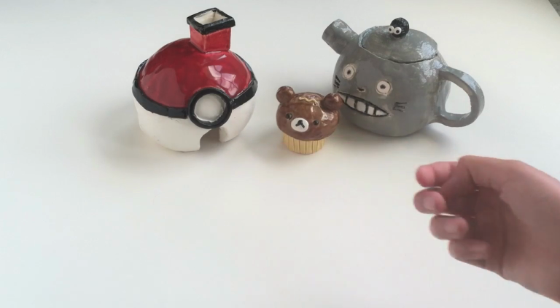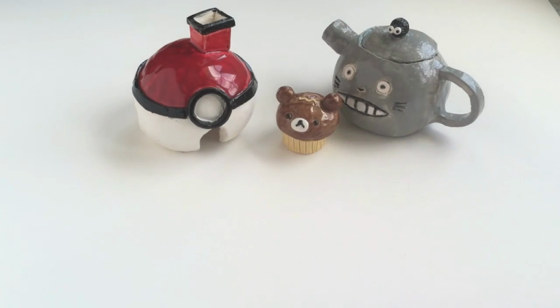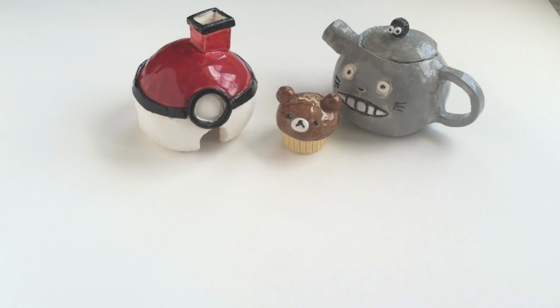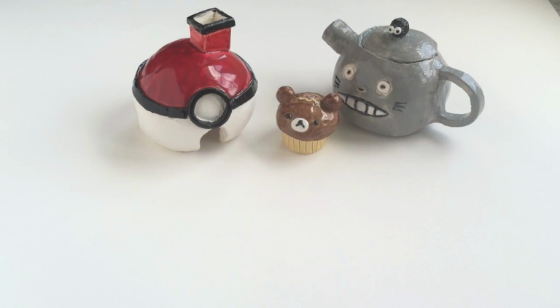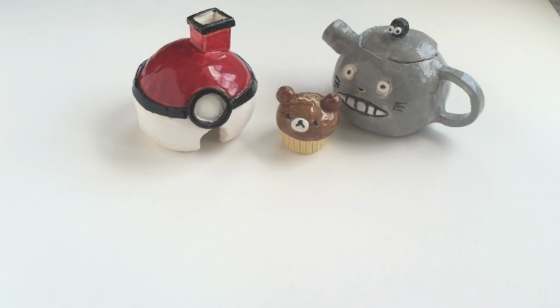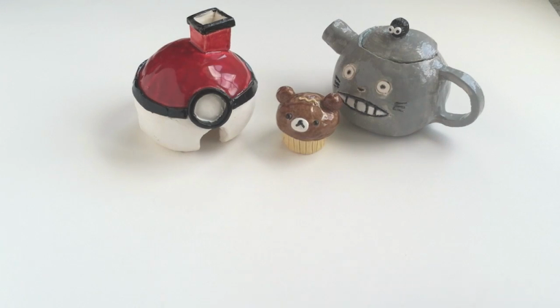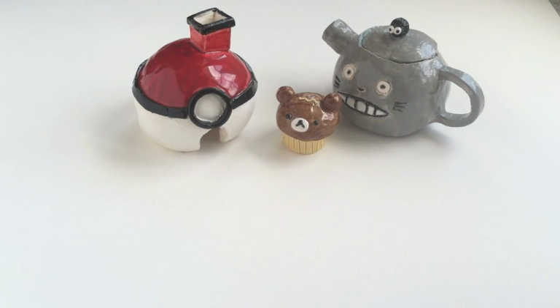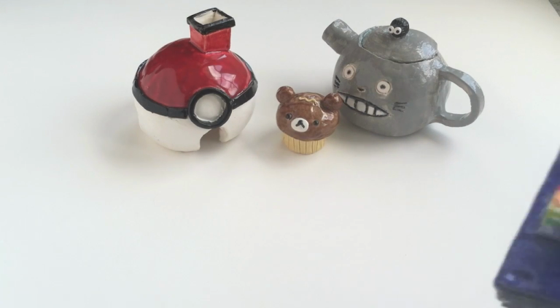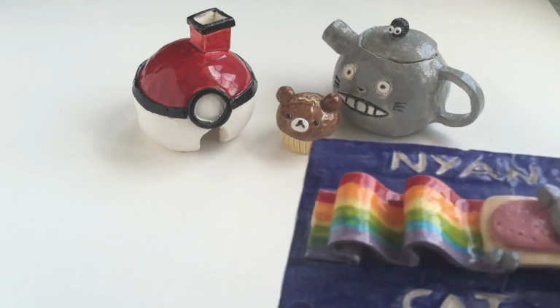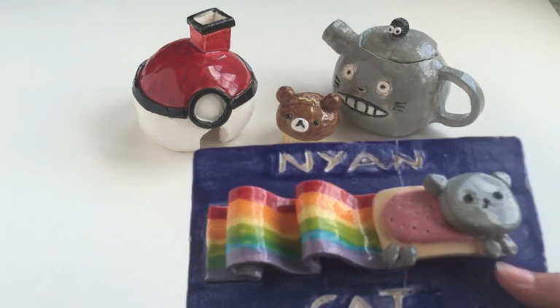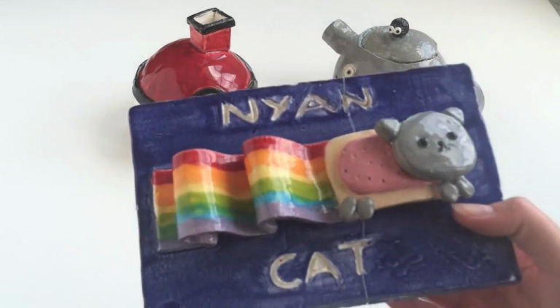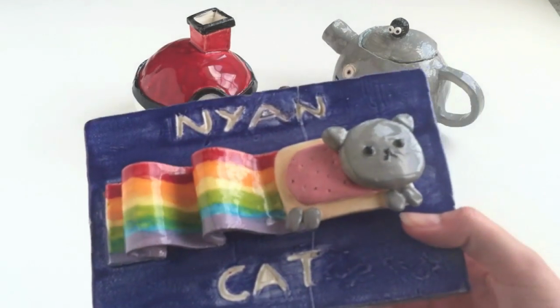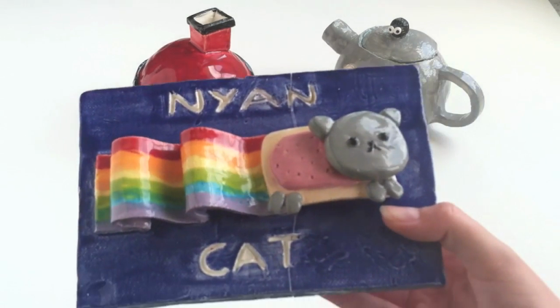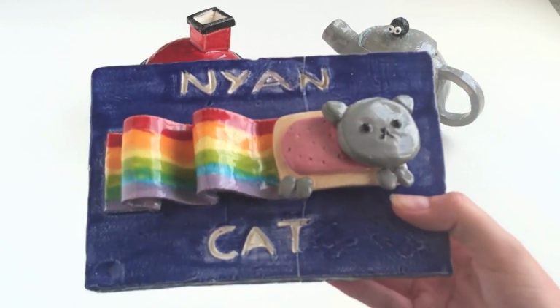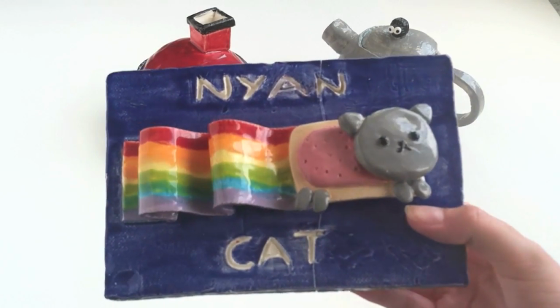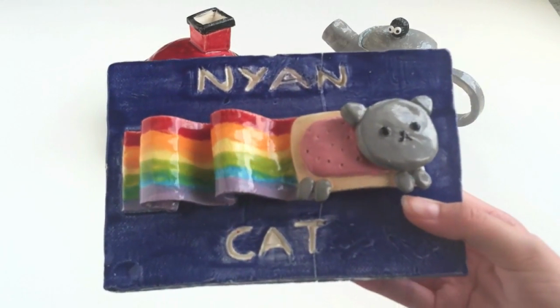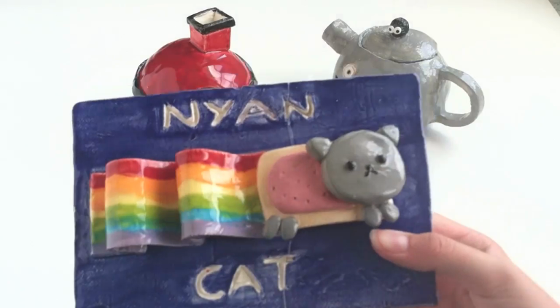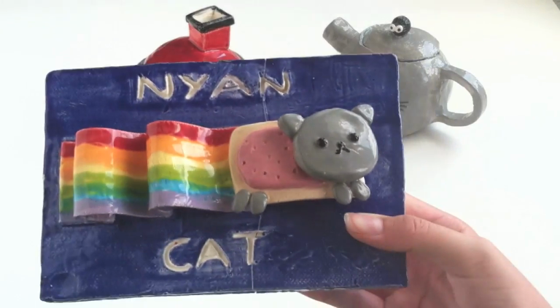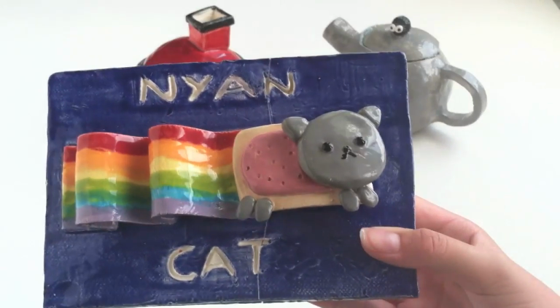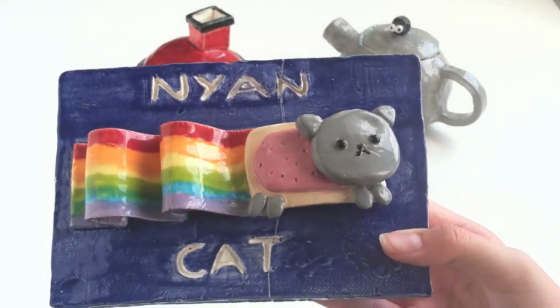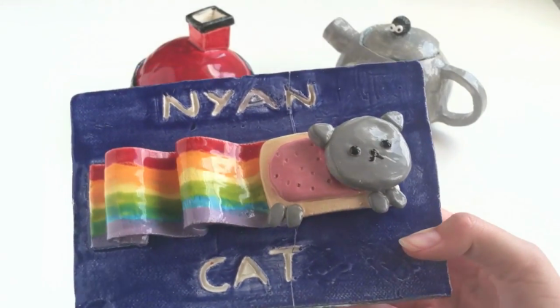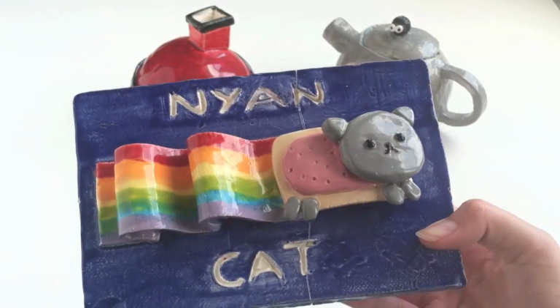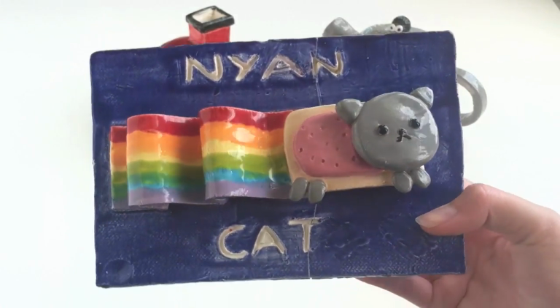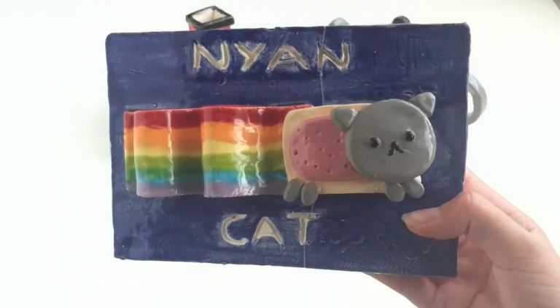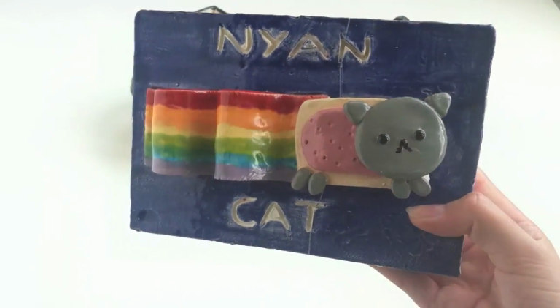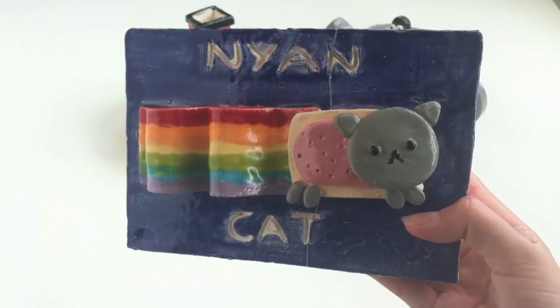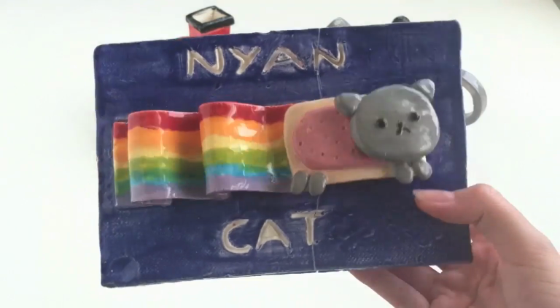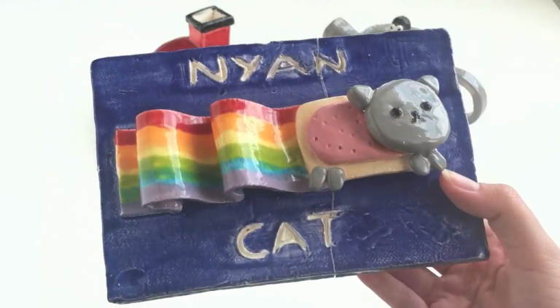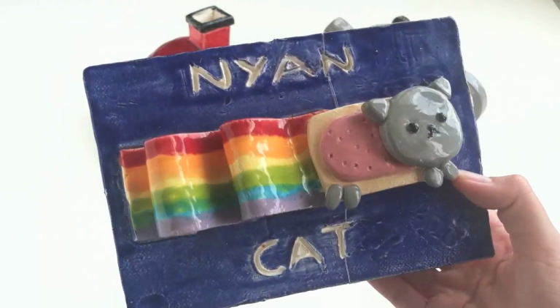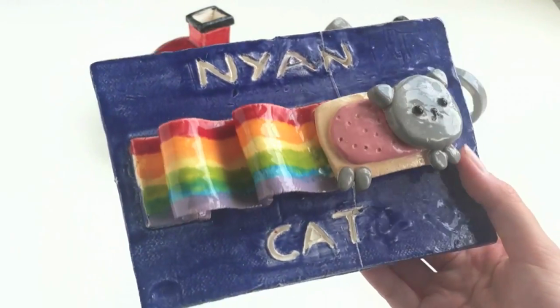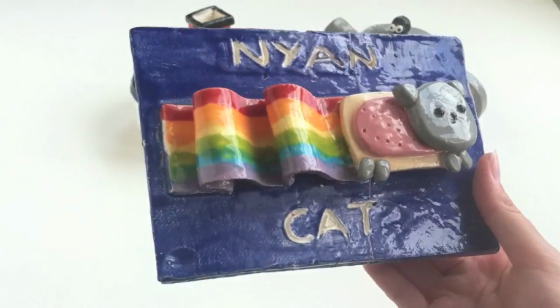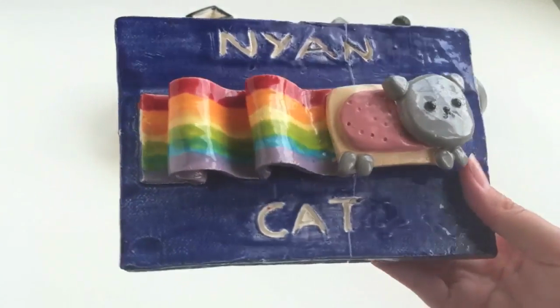I also have this Nian cat slab and it looks like this.